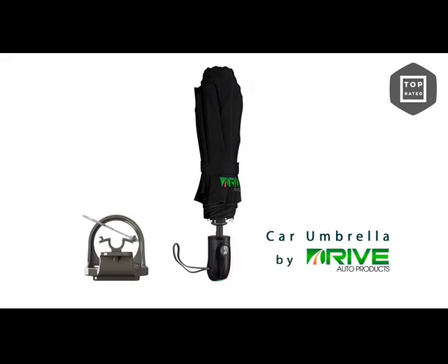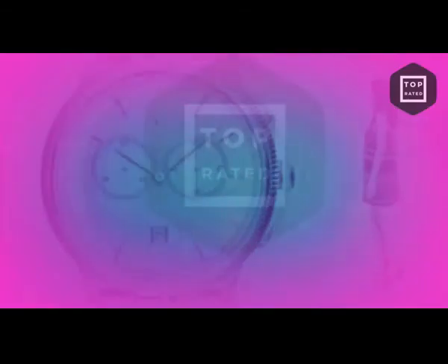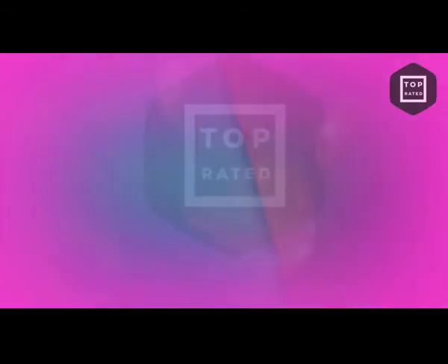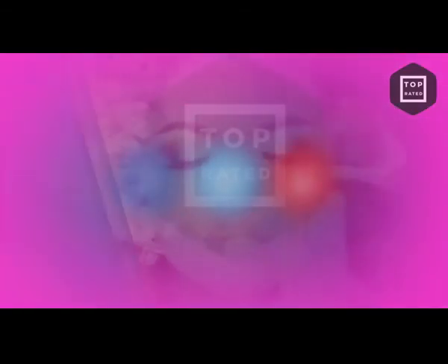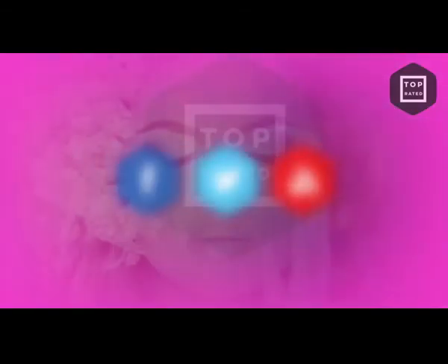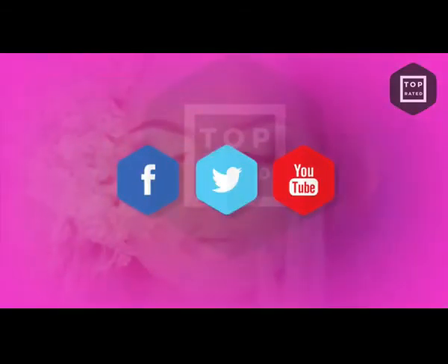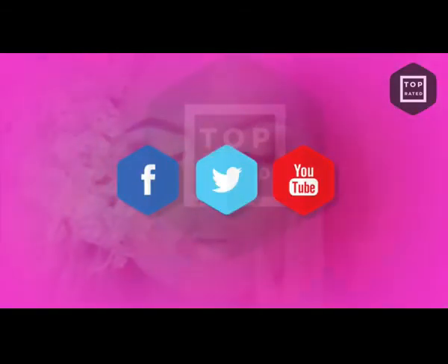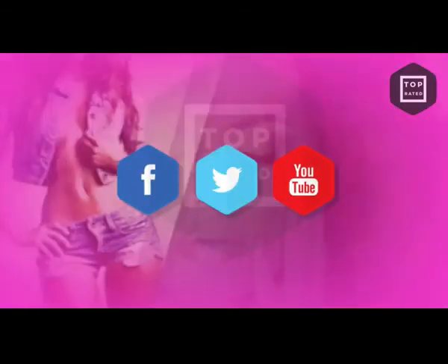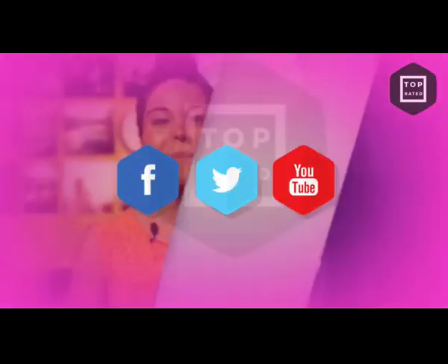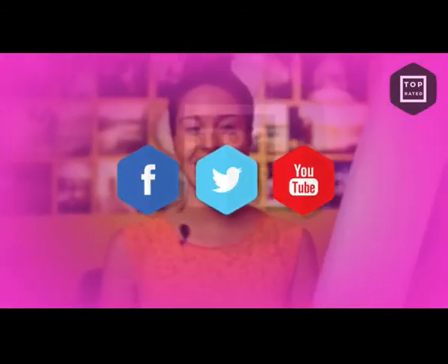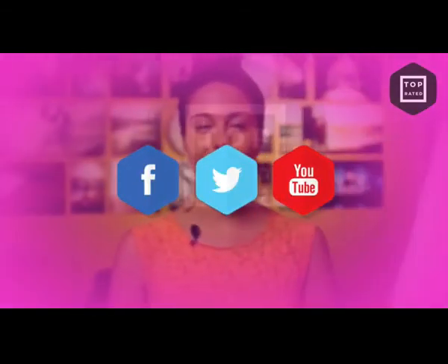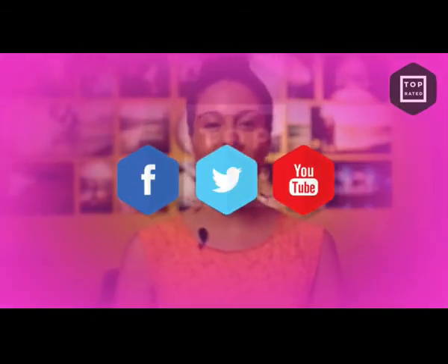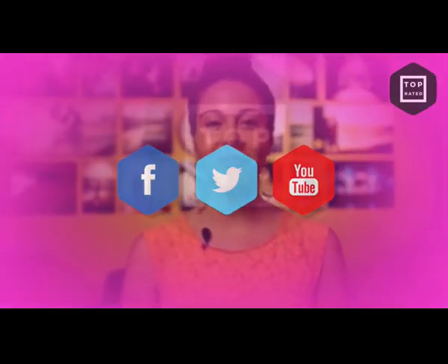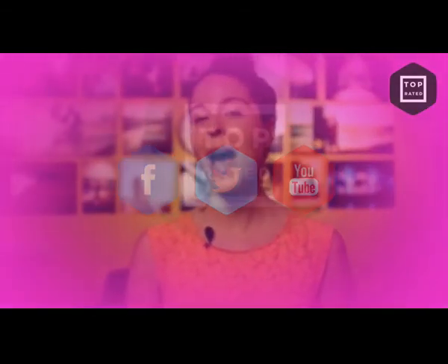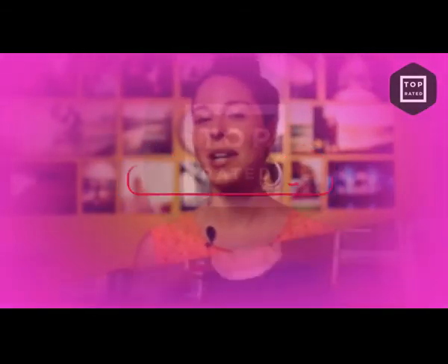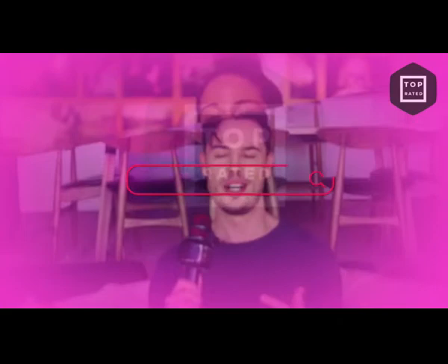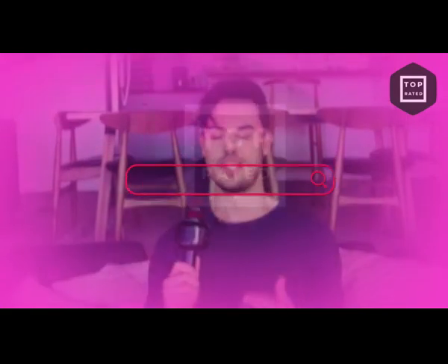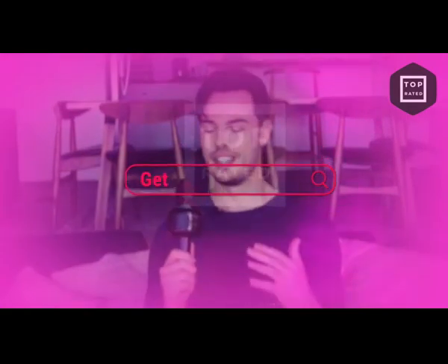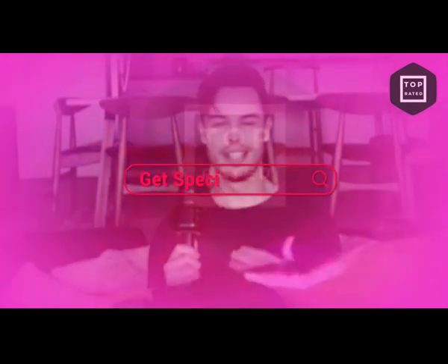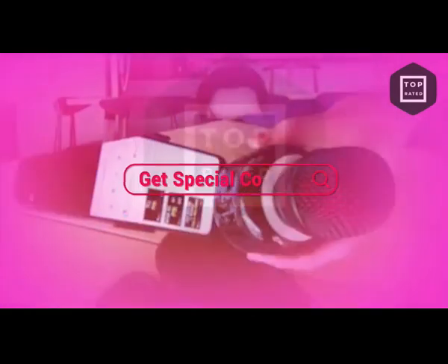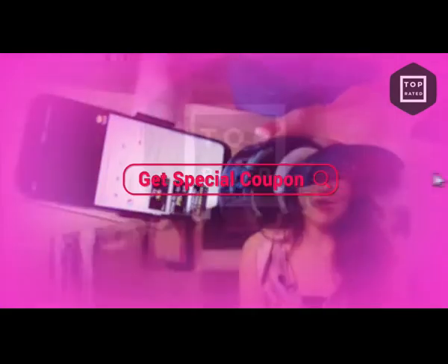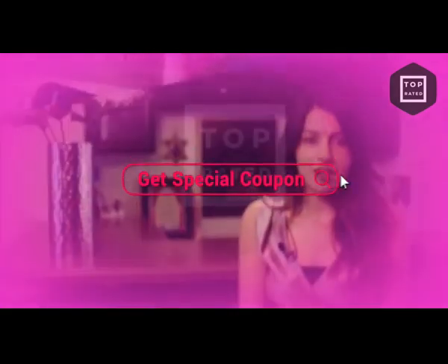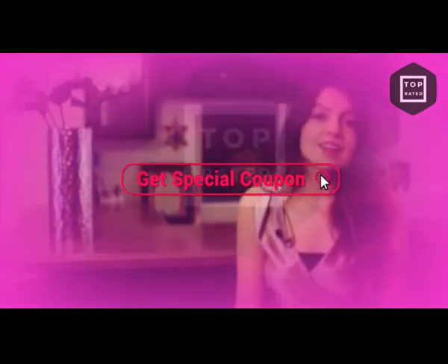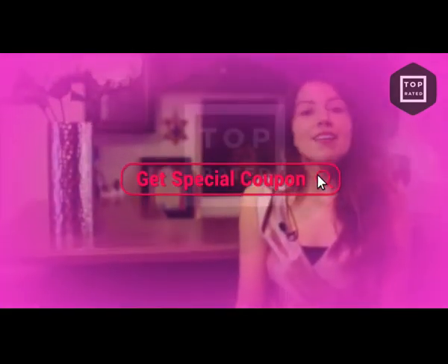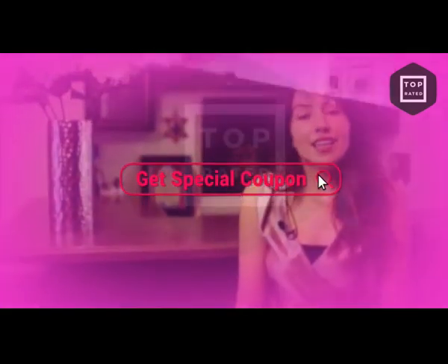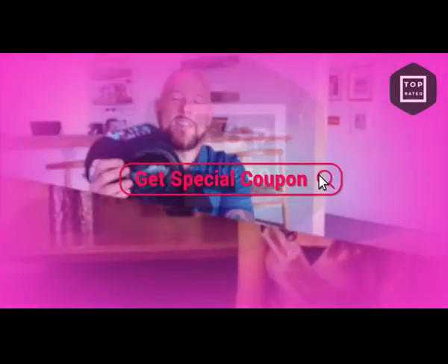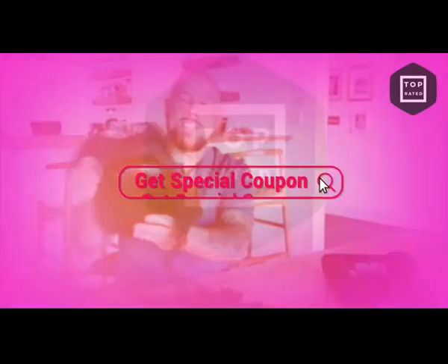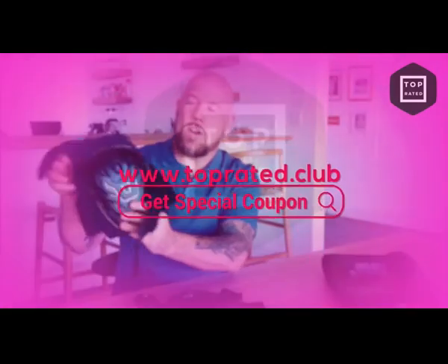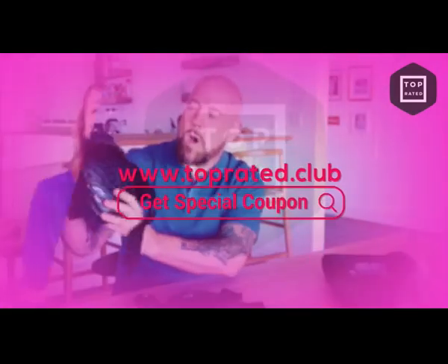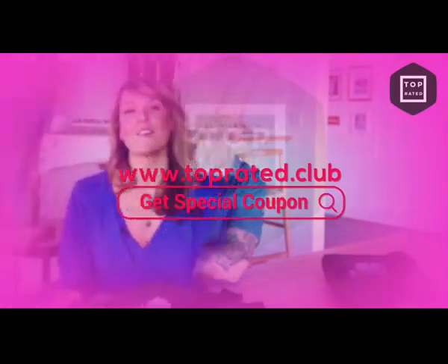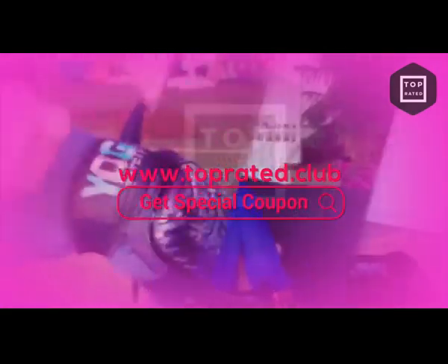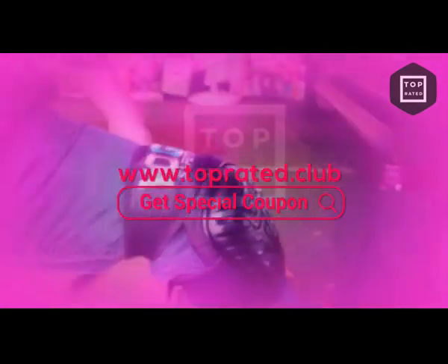Be sure to like, subscribe, and comment below. And if you're looking for a coupon for this product, be sure to find us at toprated.club.